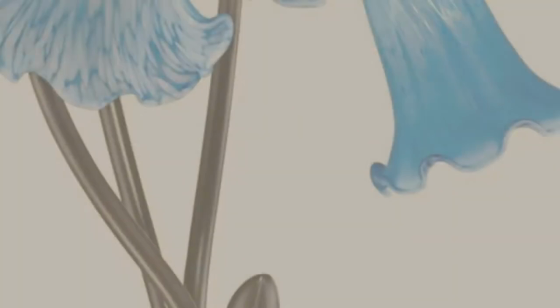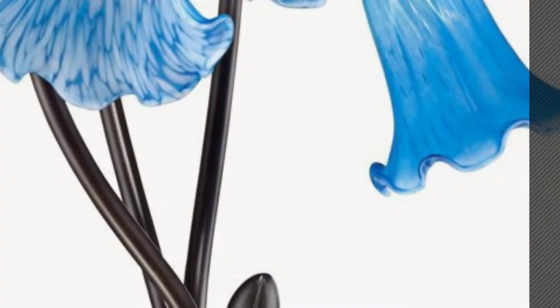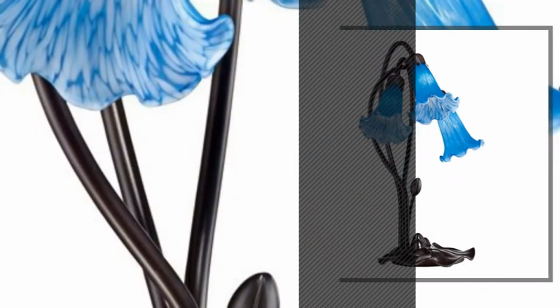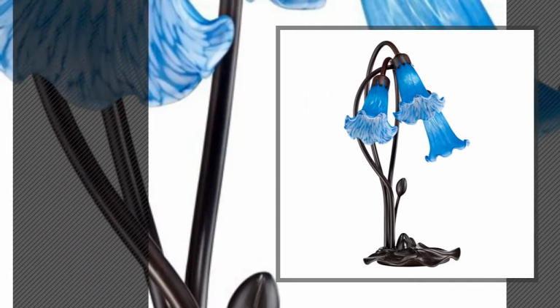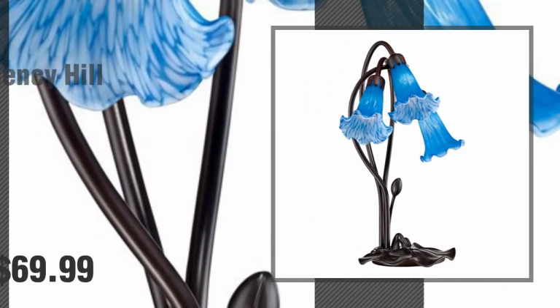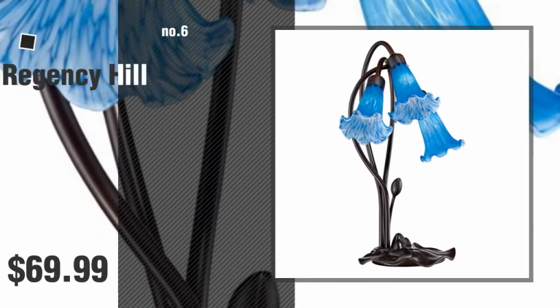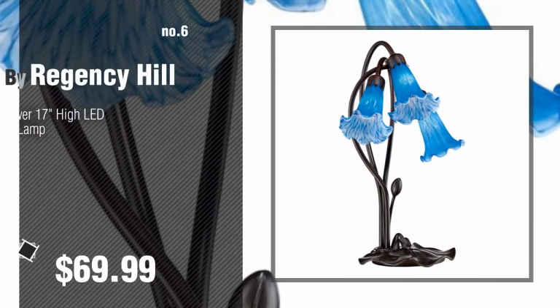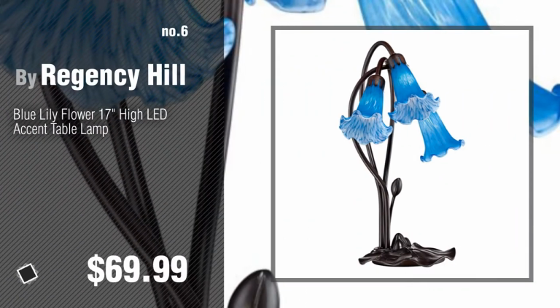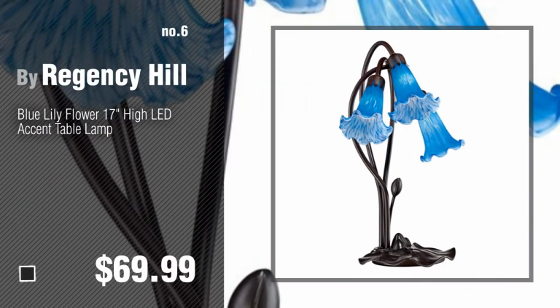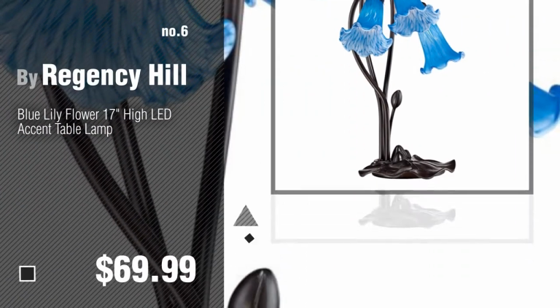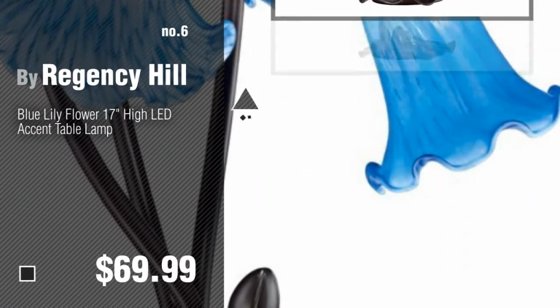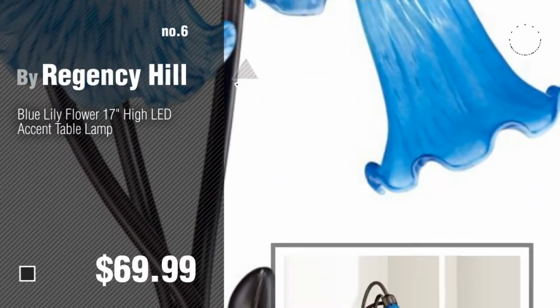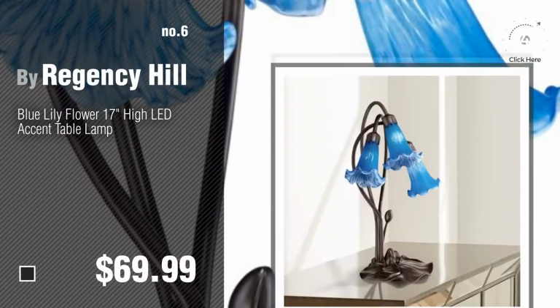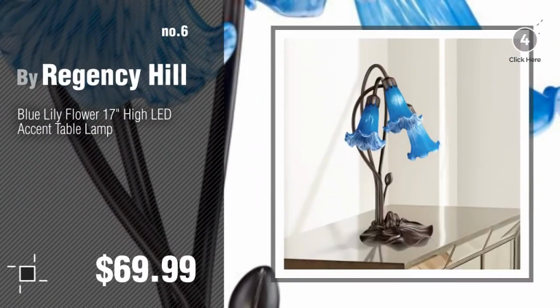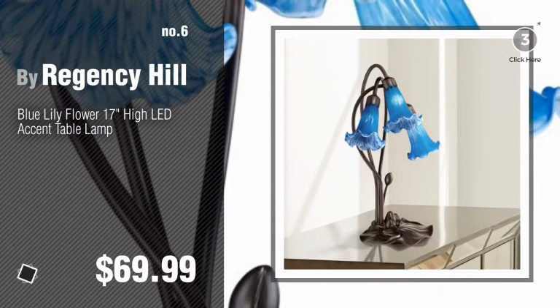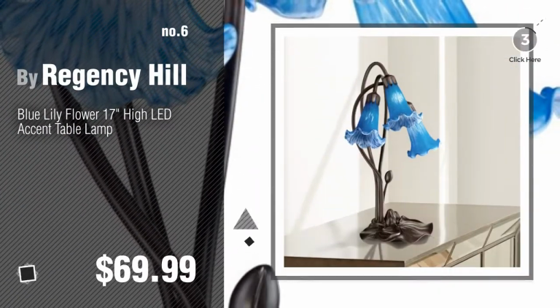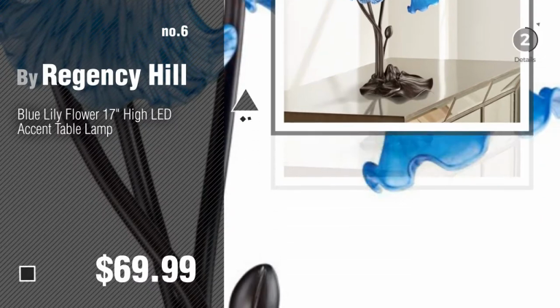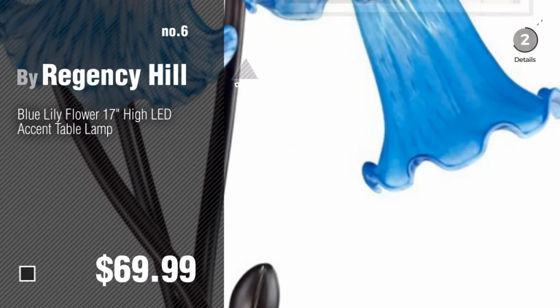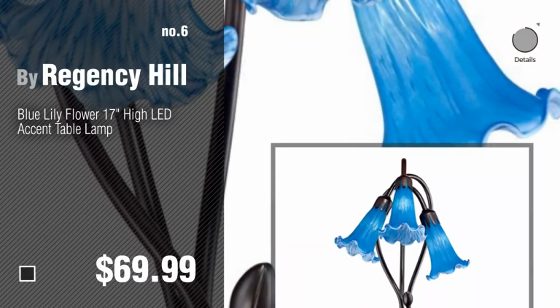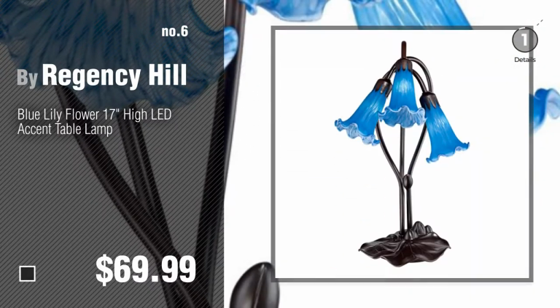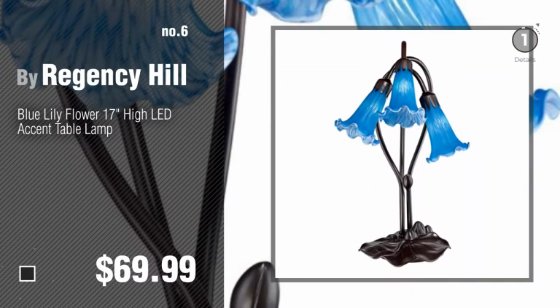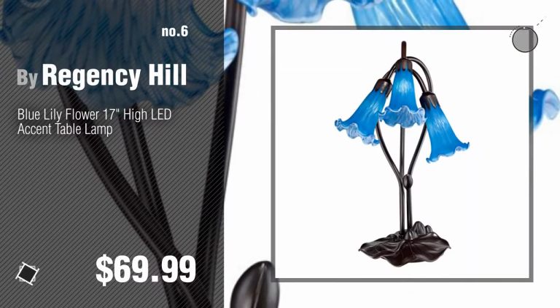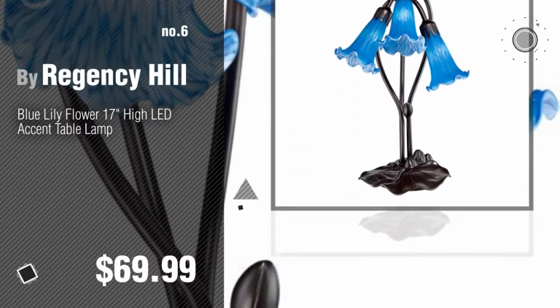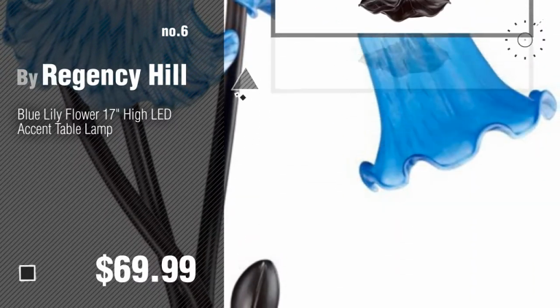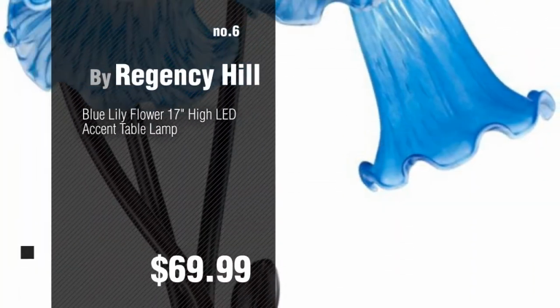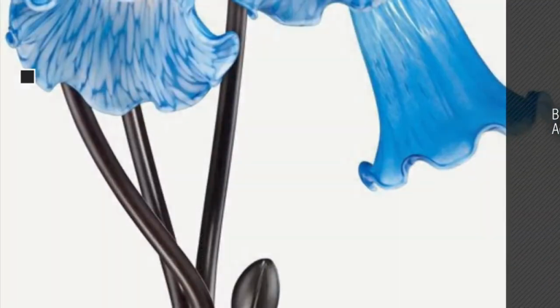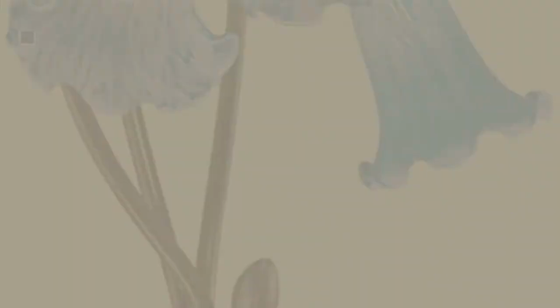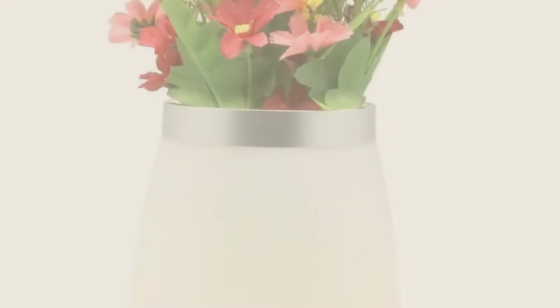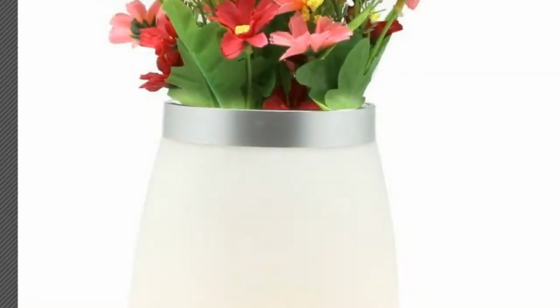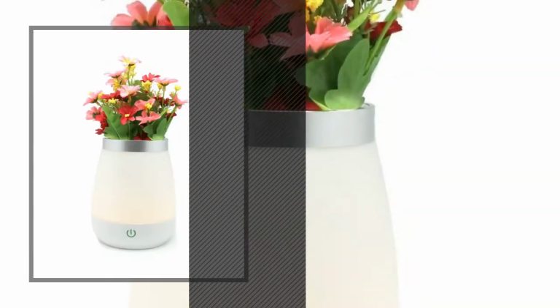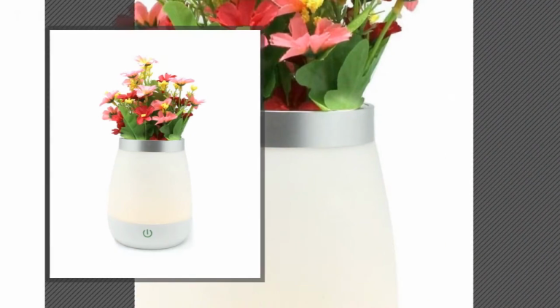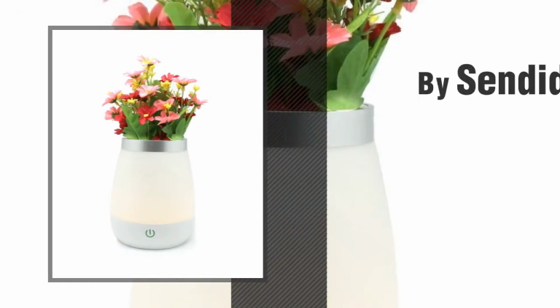Number 6, by Regency Hill. Number 7, by Sendida.